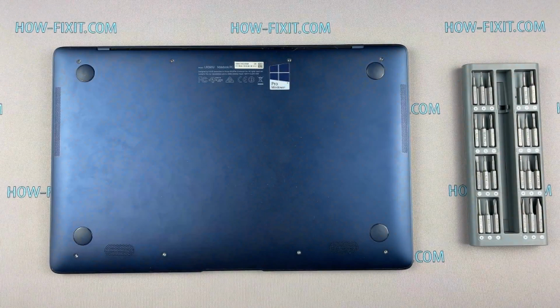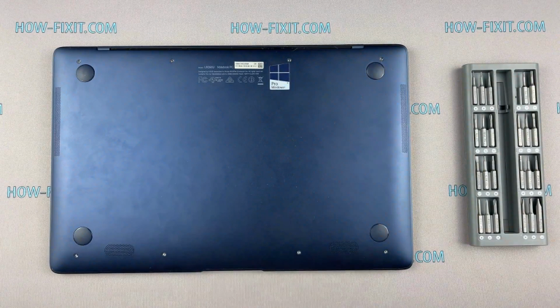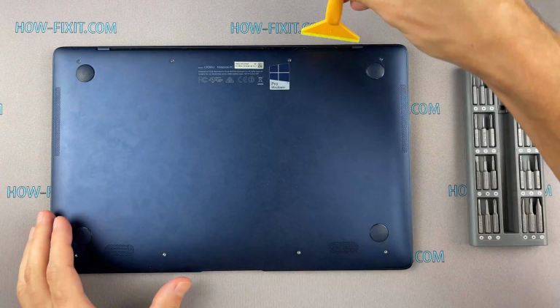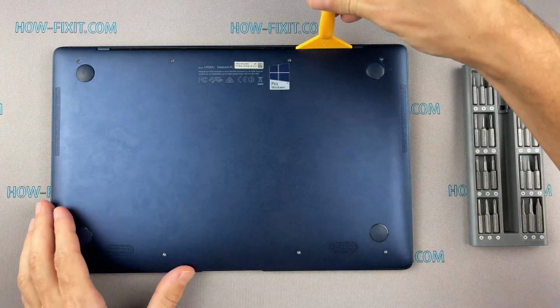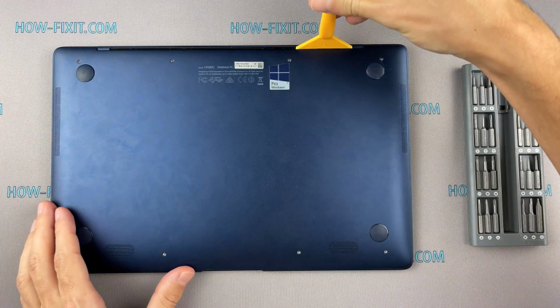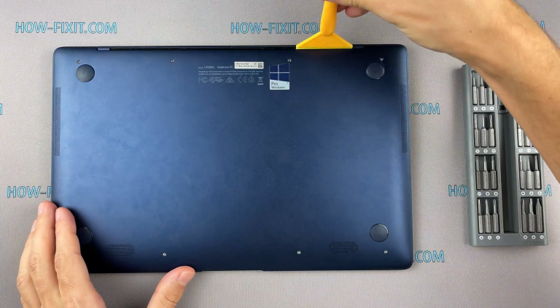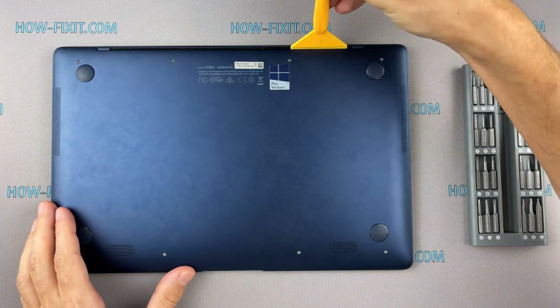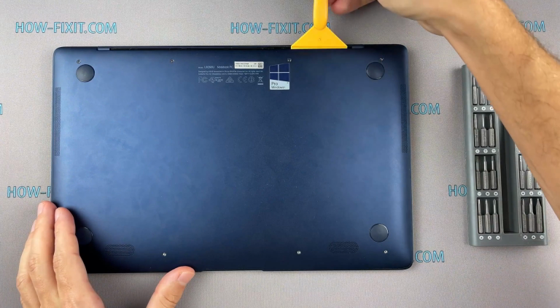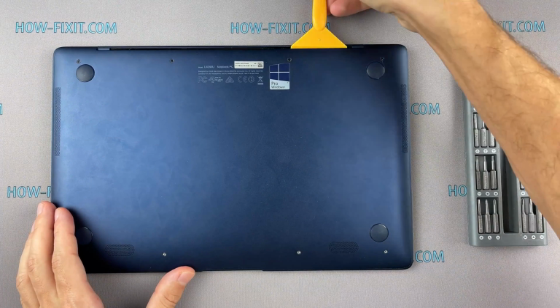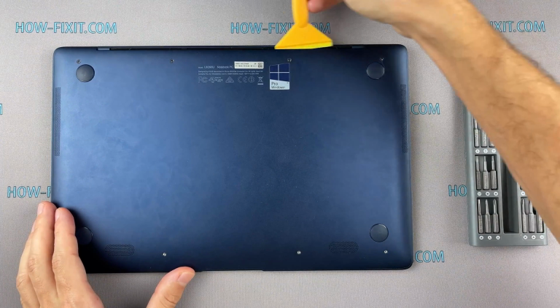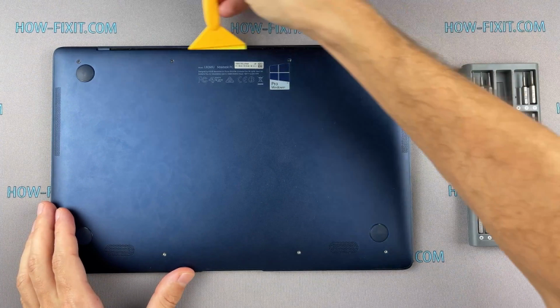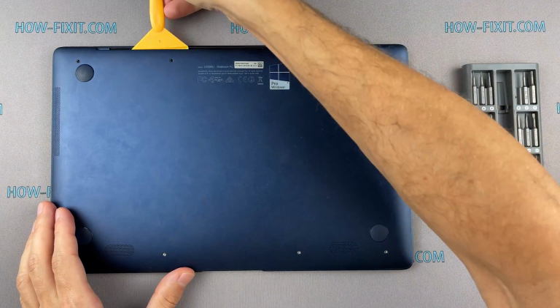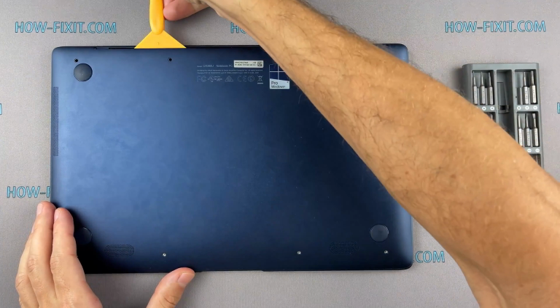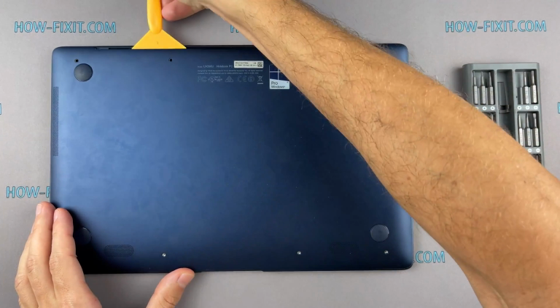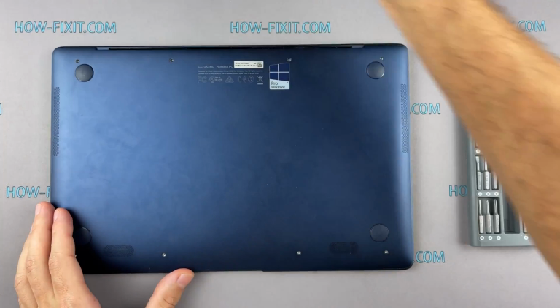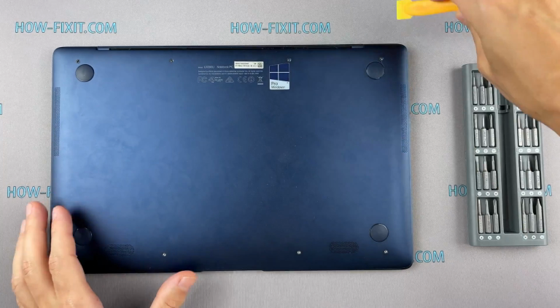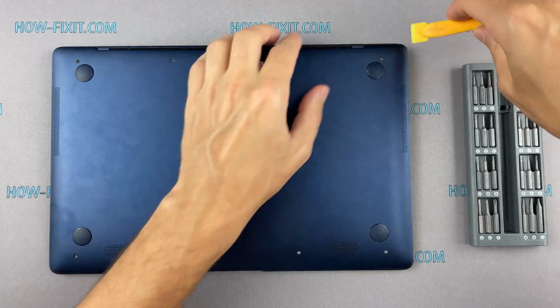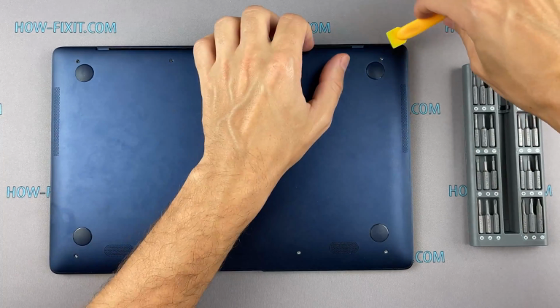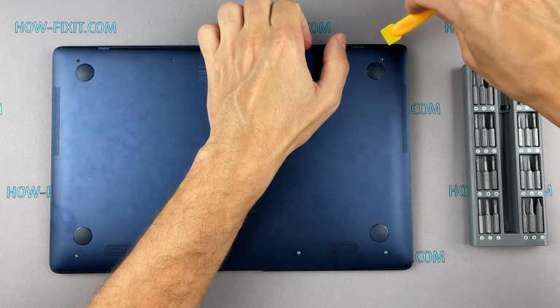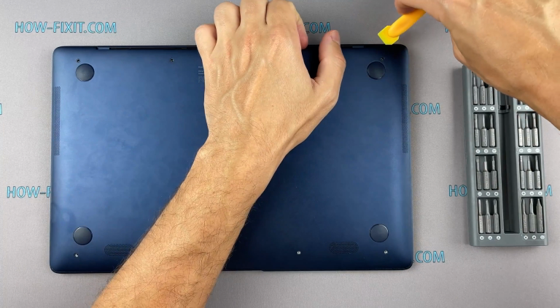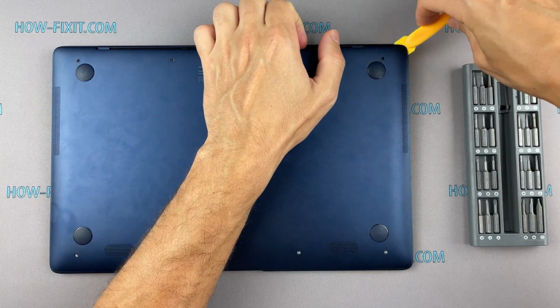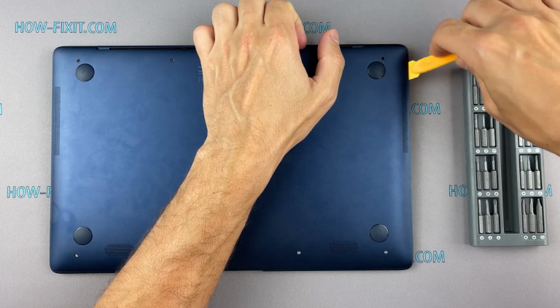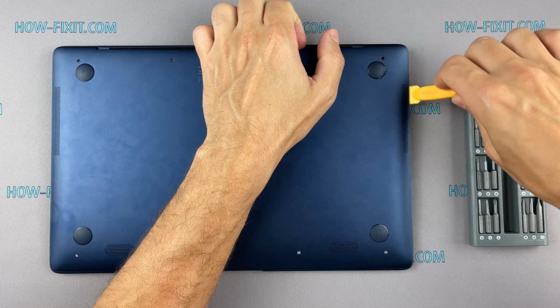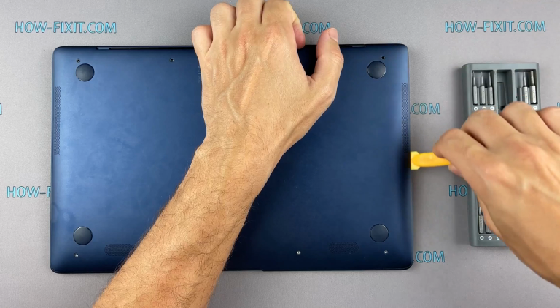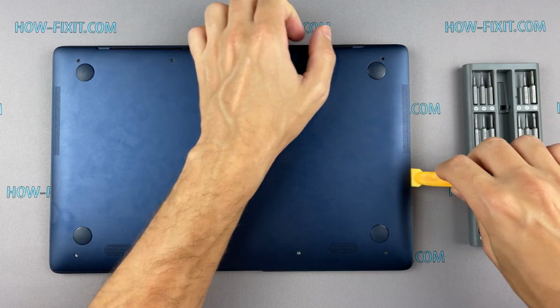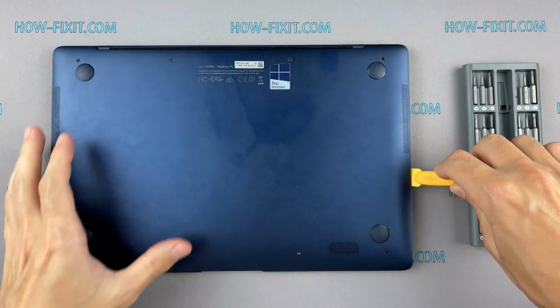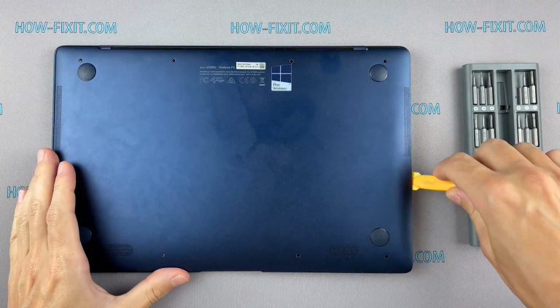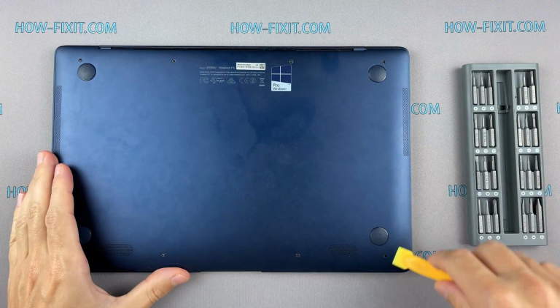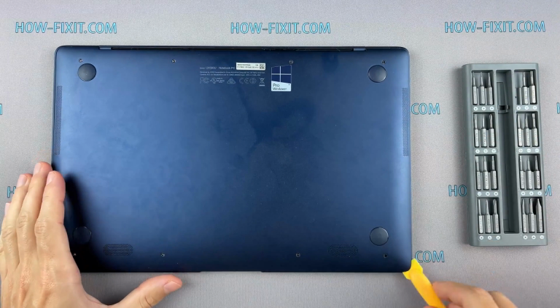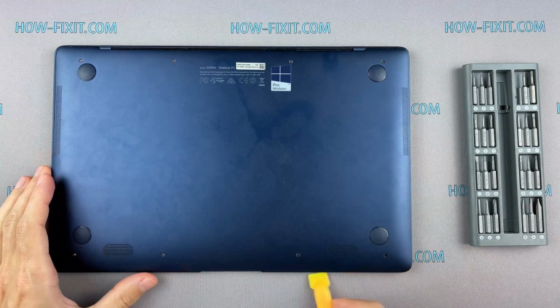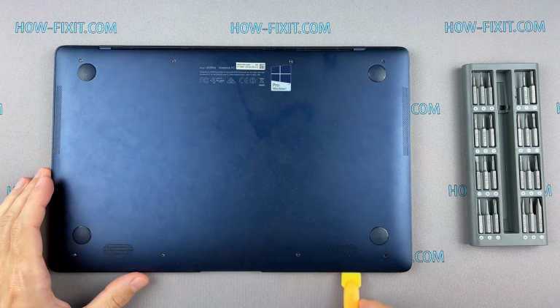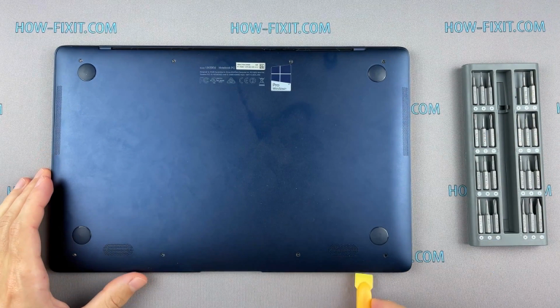Next, take the plastic tool and begin to open the case from the laptop. I recommend using a plastic tool so as not to damage the laptop case when you are opening it.